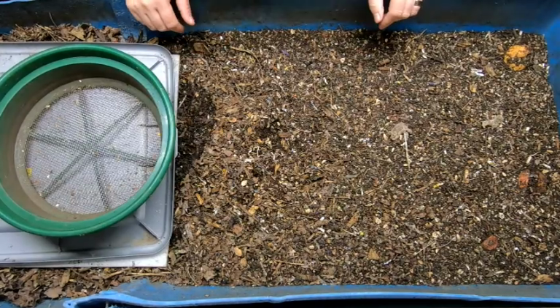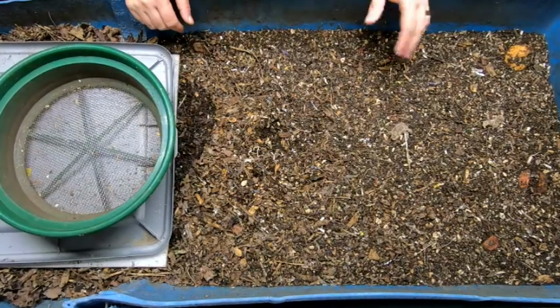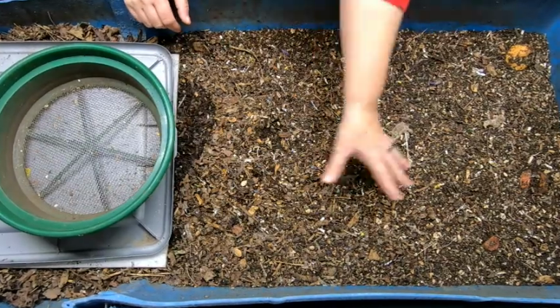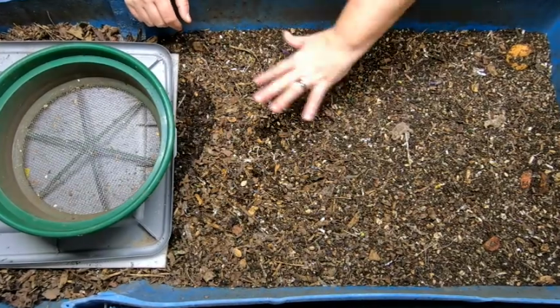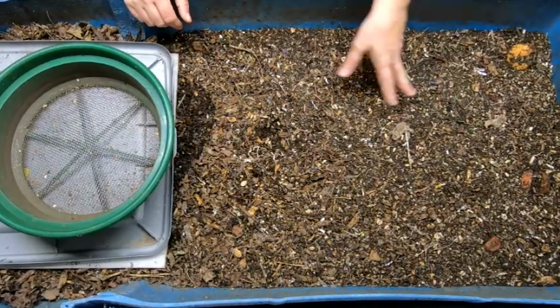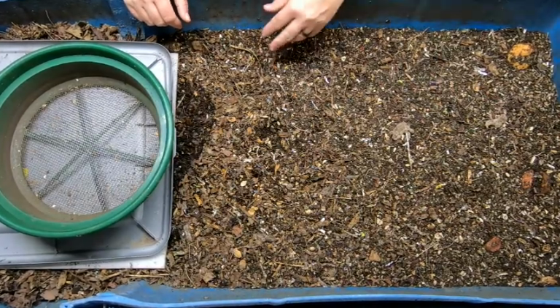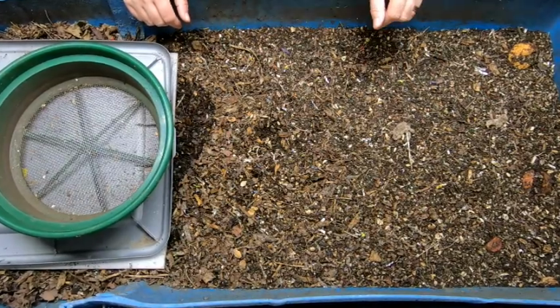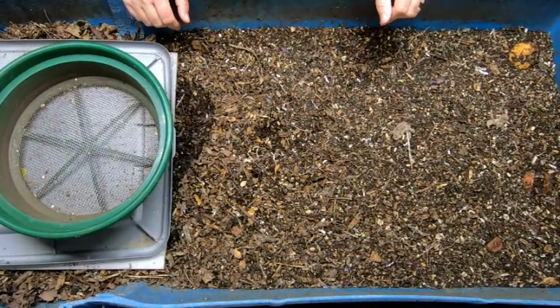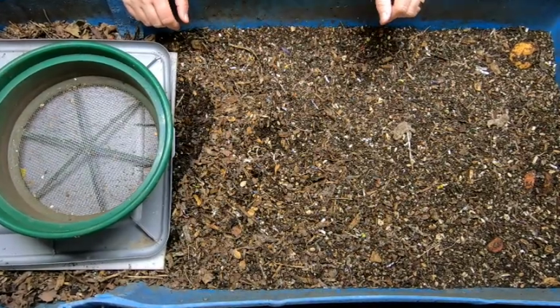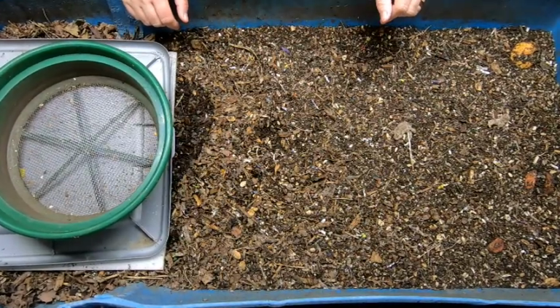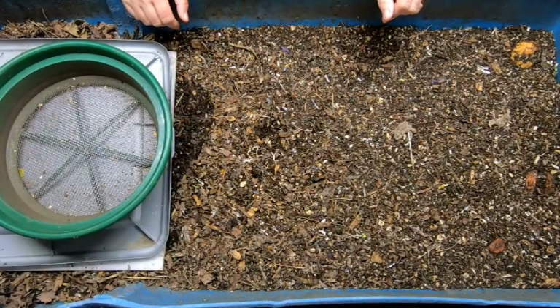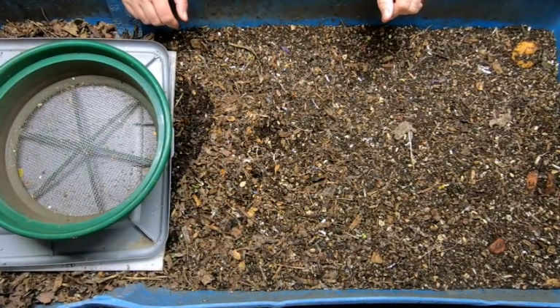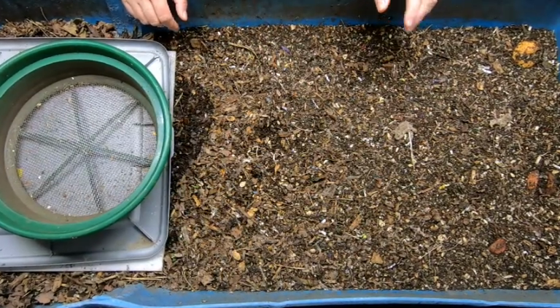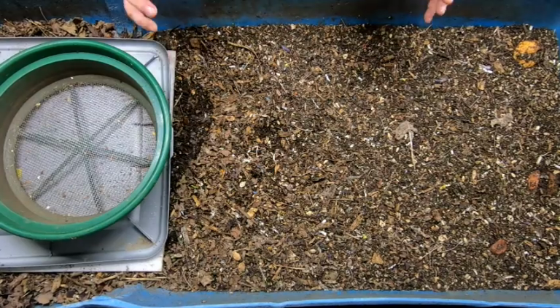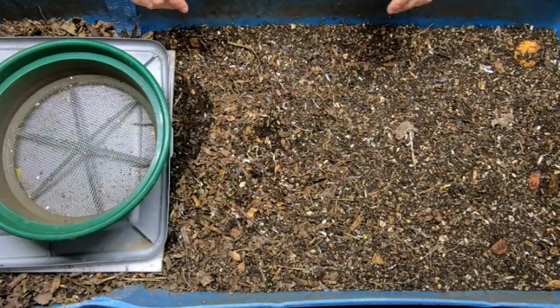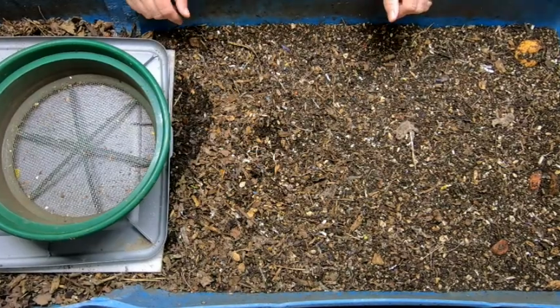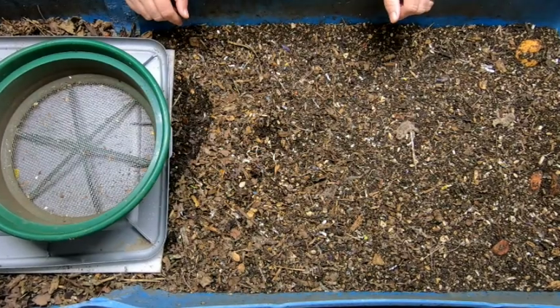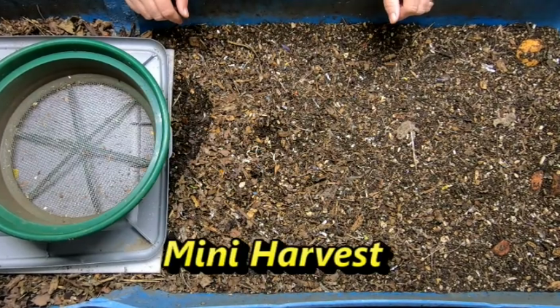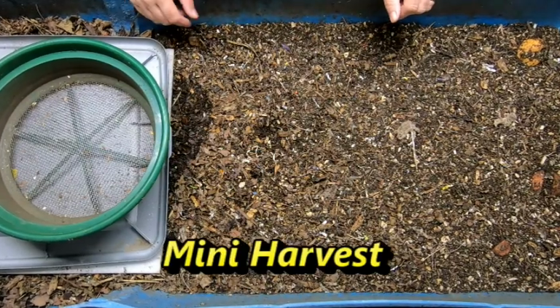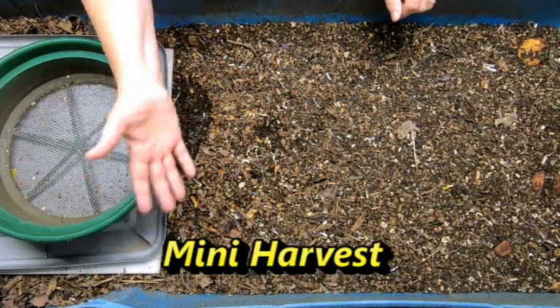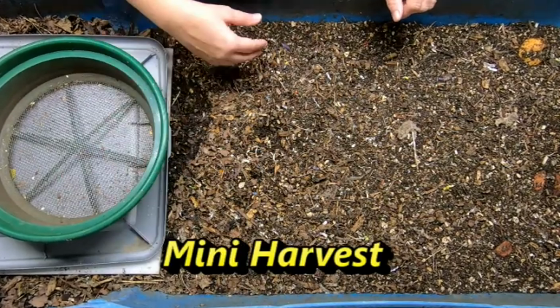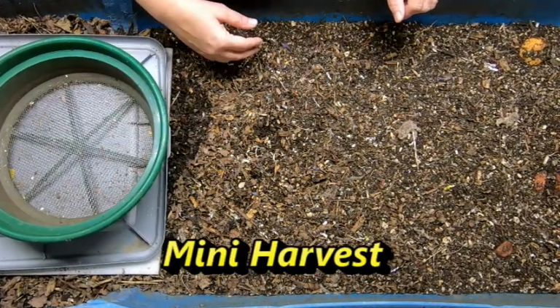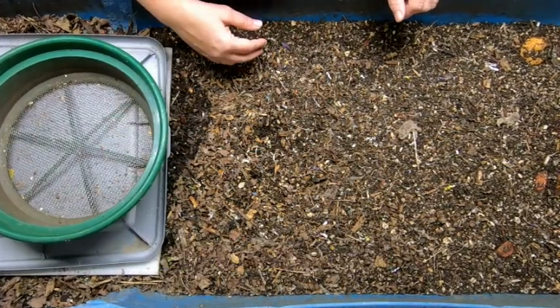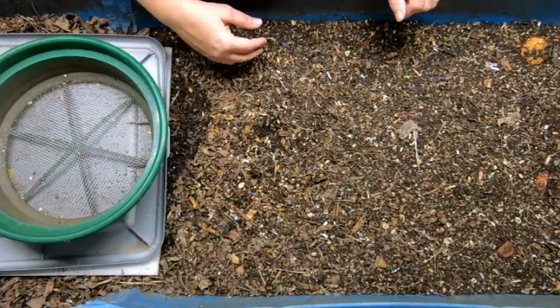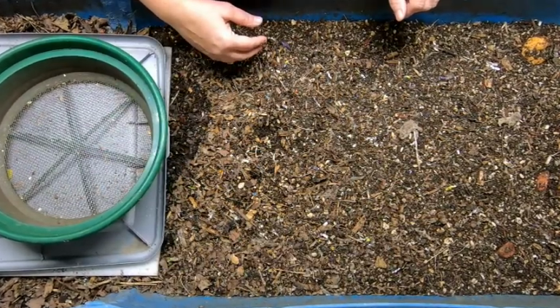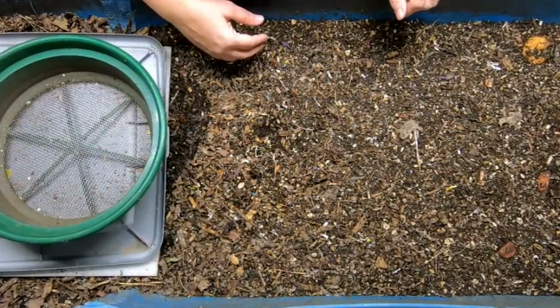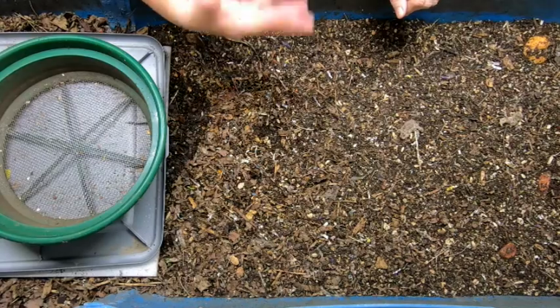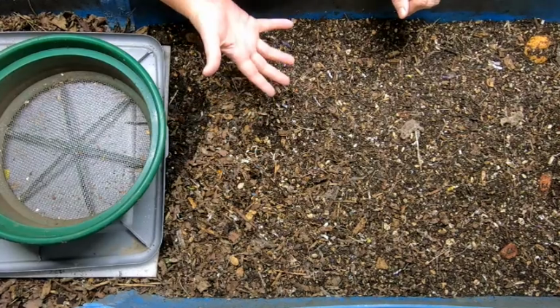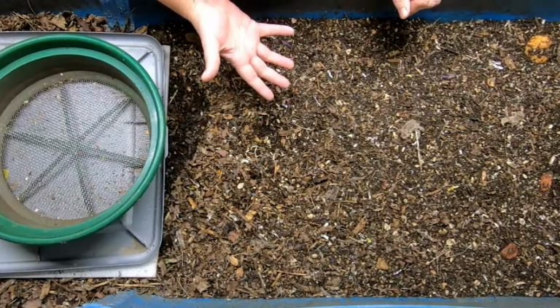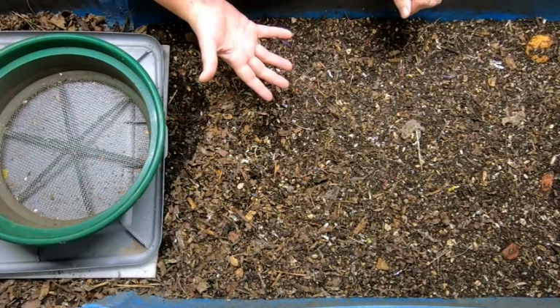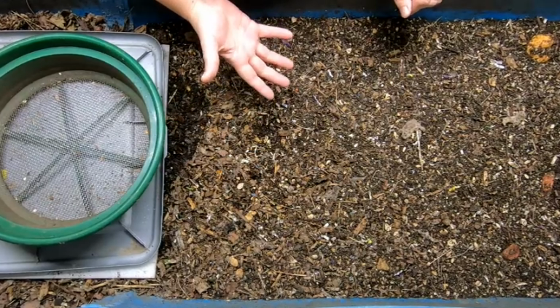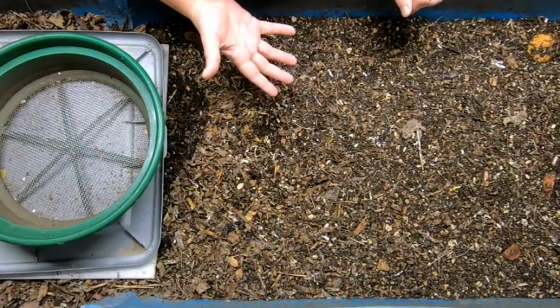First thing I'm going to do is skim off the top here and get any items that are not finished. And then we're going to look through here and fluff it up and make sure that everything is staying oxygenated.